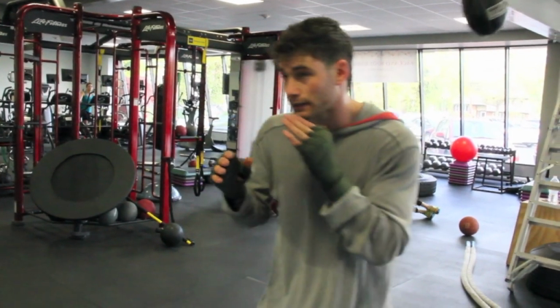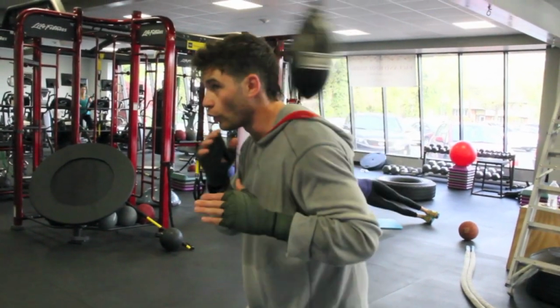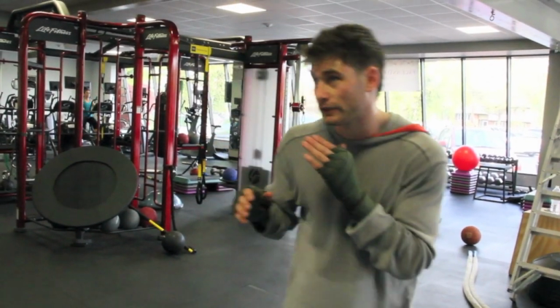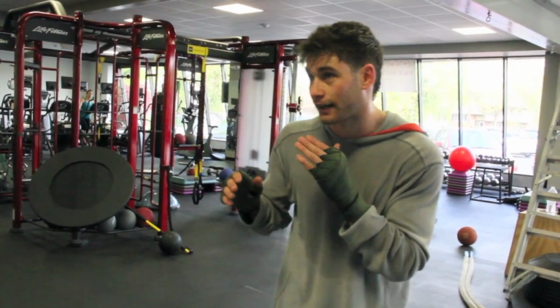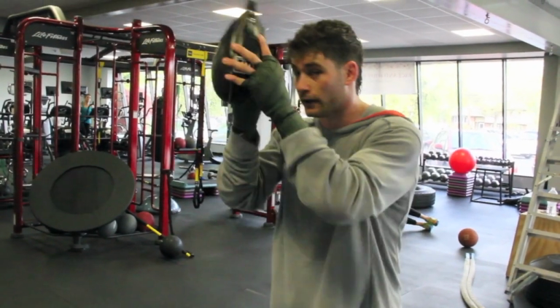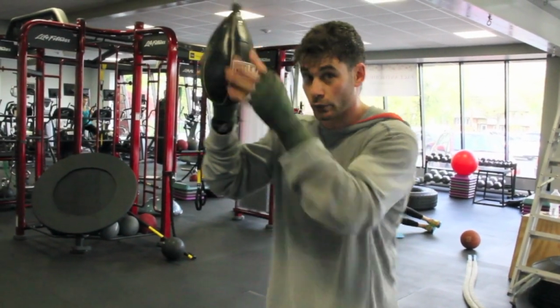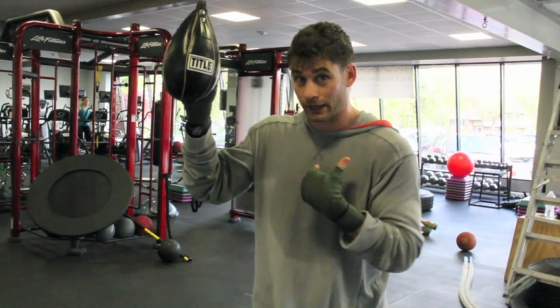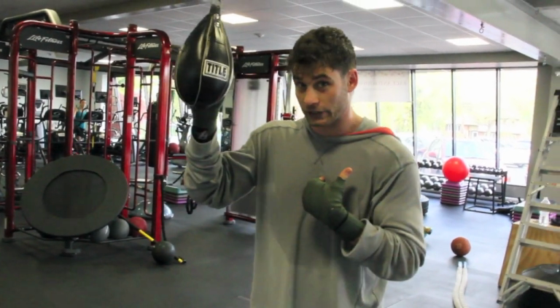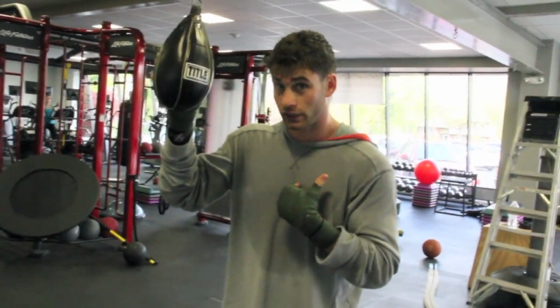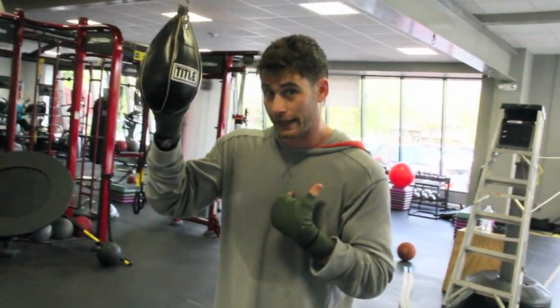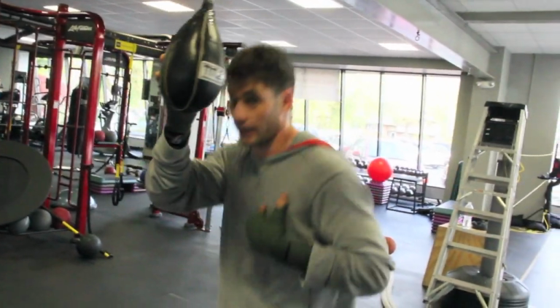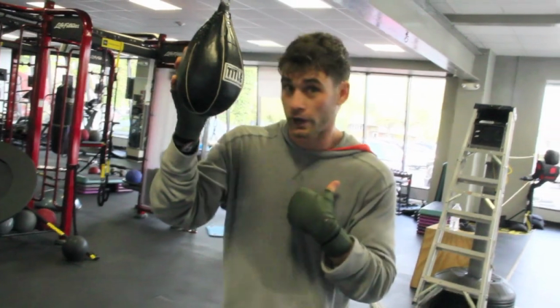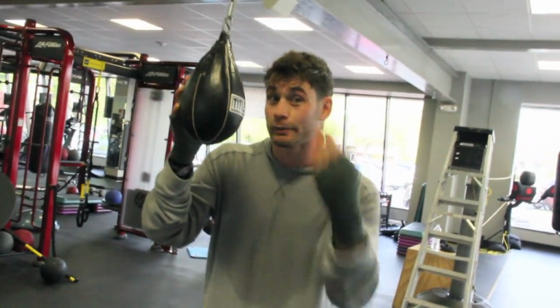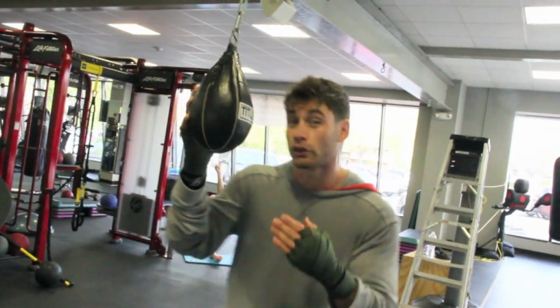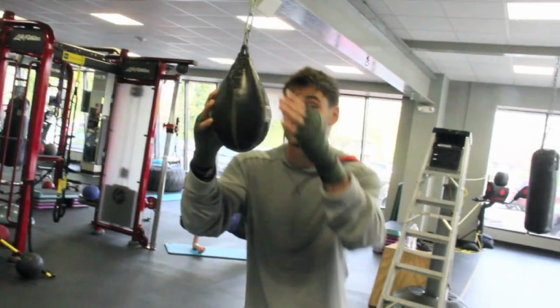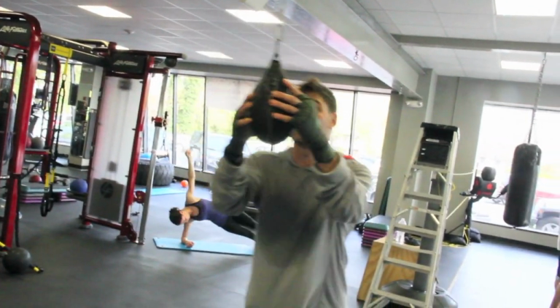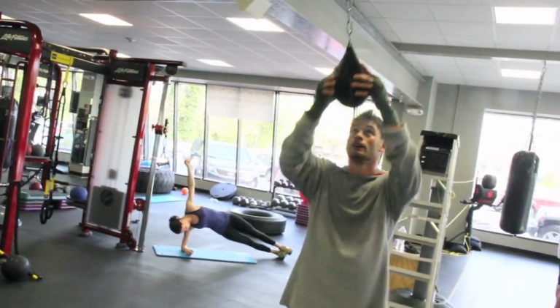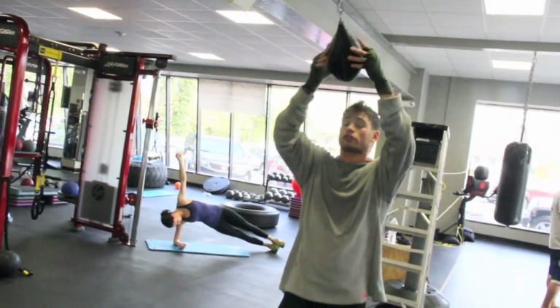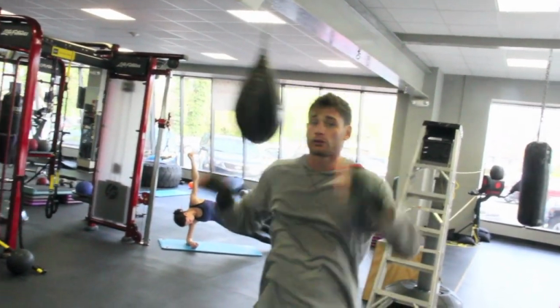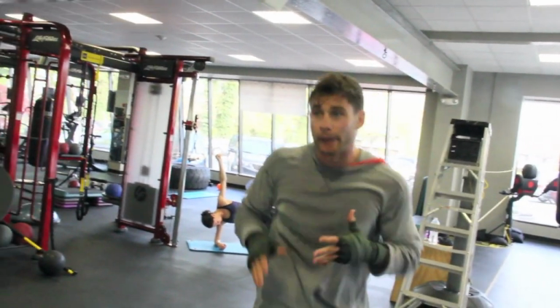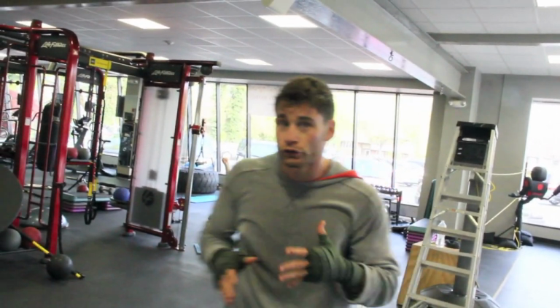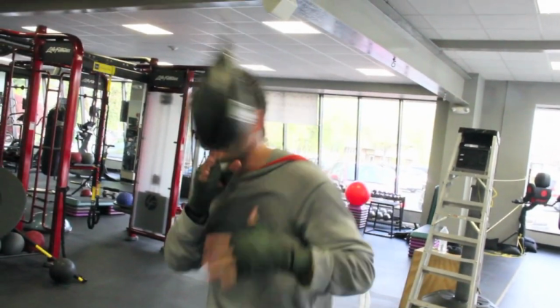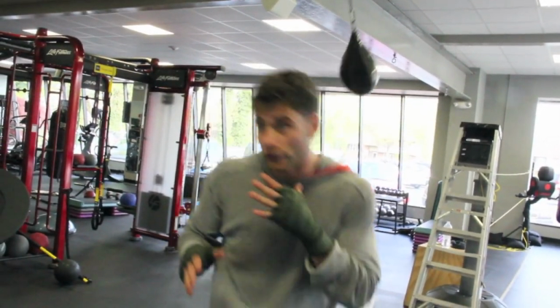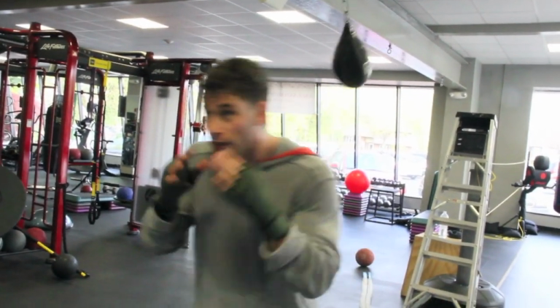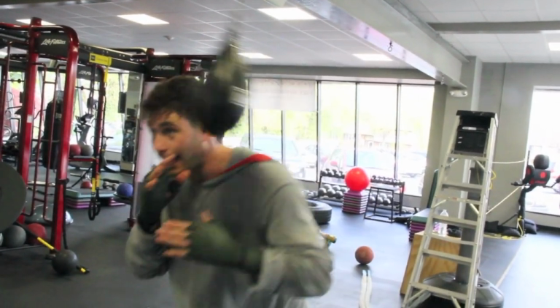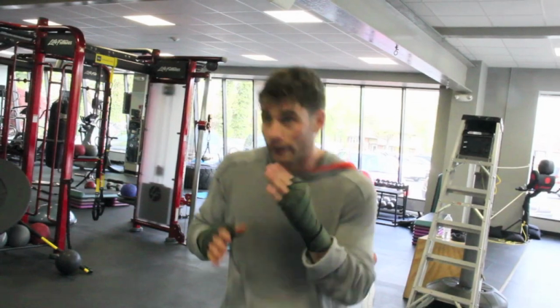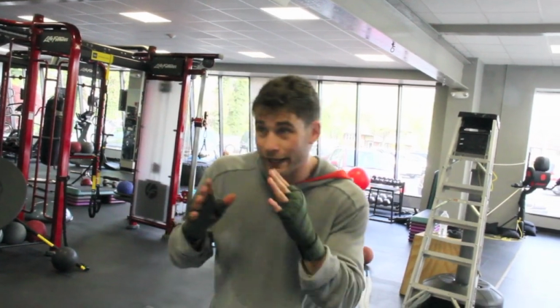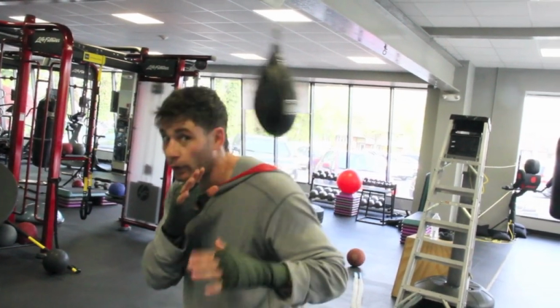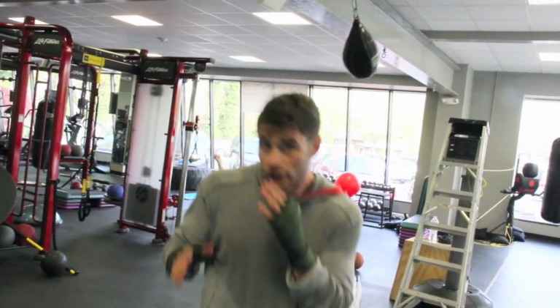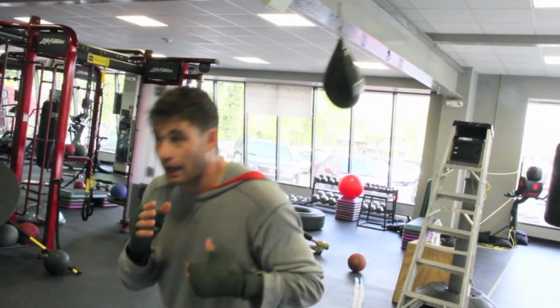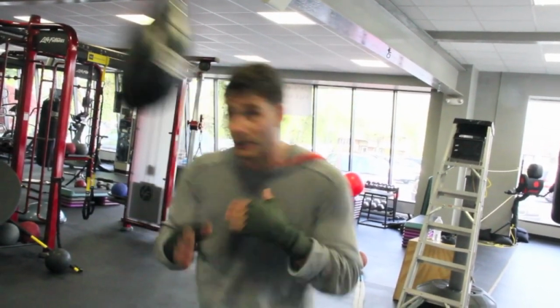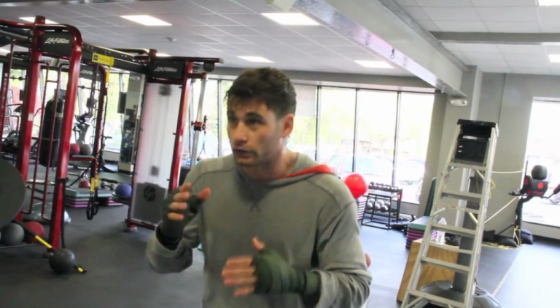Ideally, I don't want to be static — meaning I'm standing still and only moving when the bag comes. I want to be moving throughout the entire time. Just like in a ring, a body in motion stays in motion. I don't want to be waiting for the punch, because I'm going to get beat to the punch.